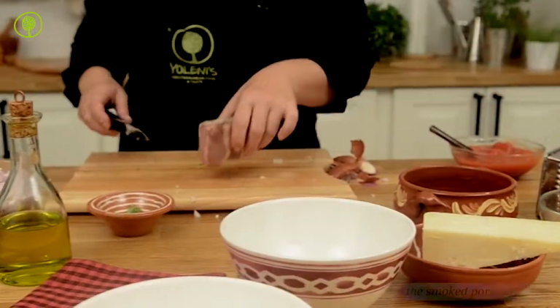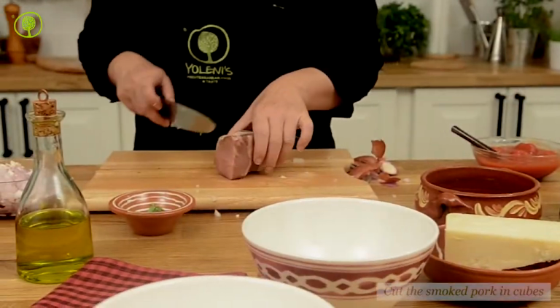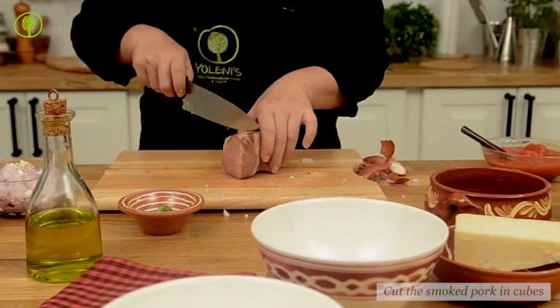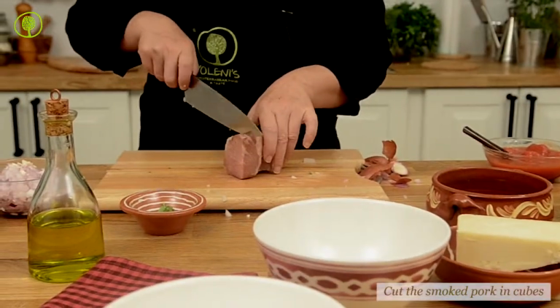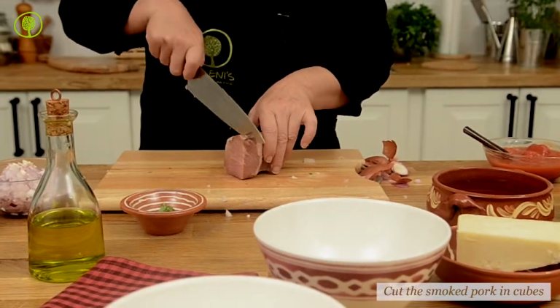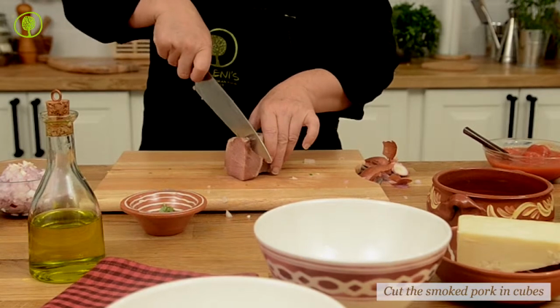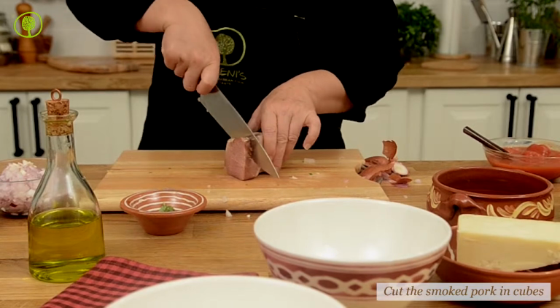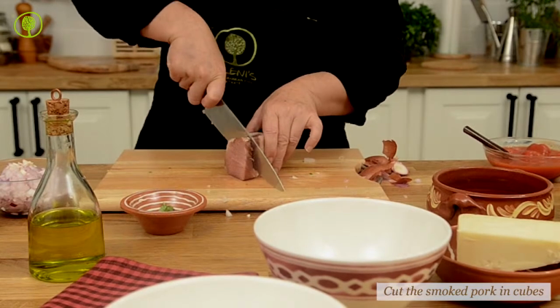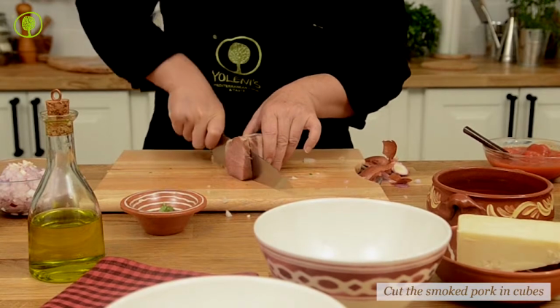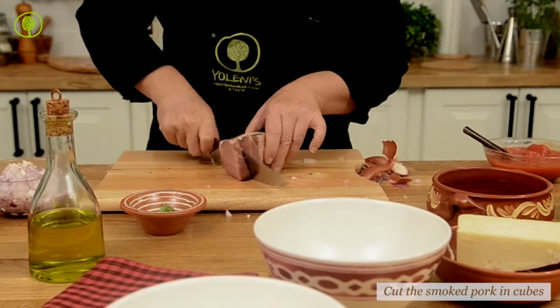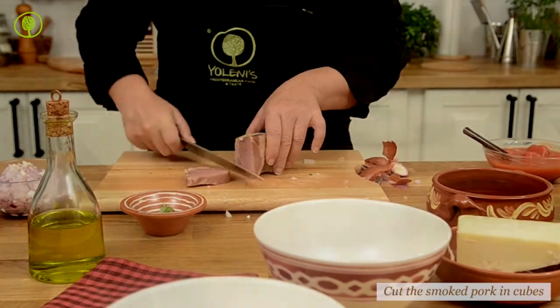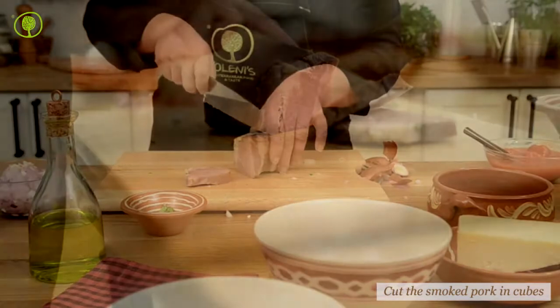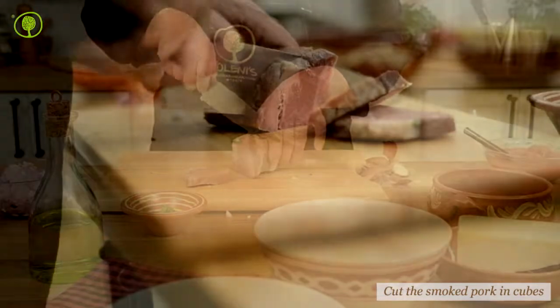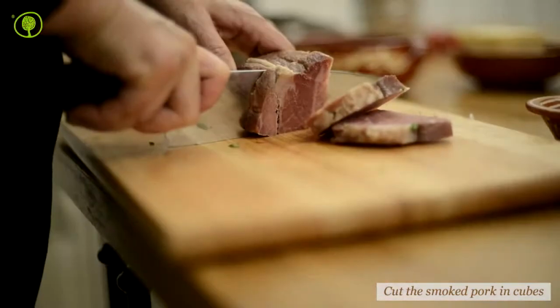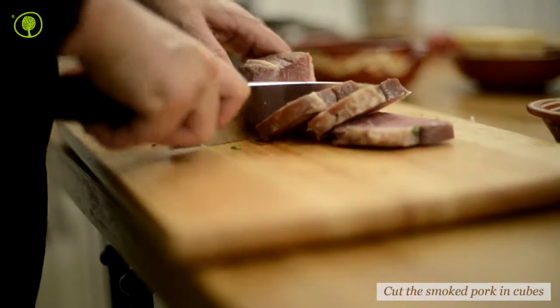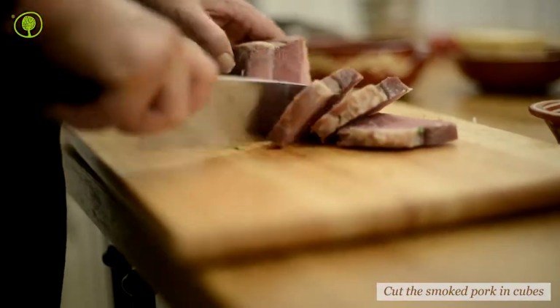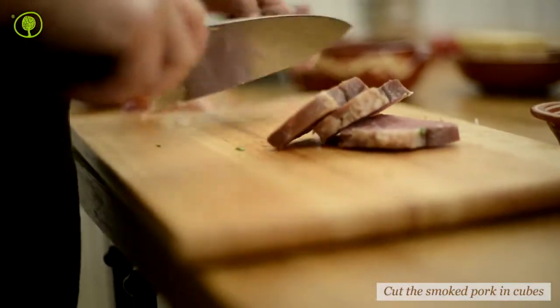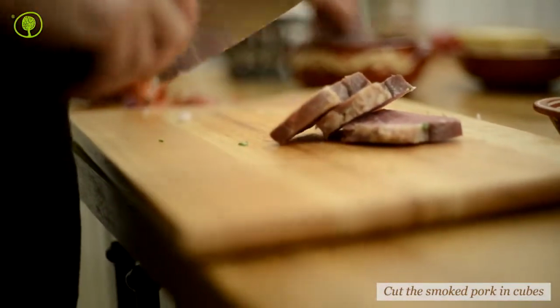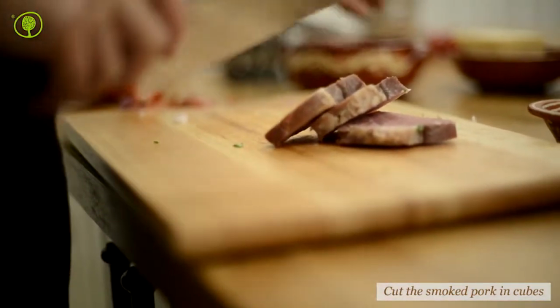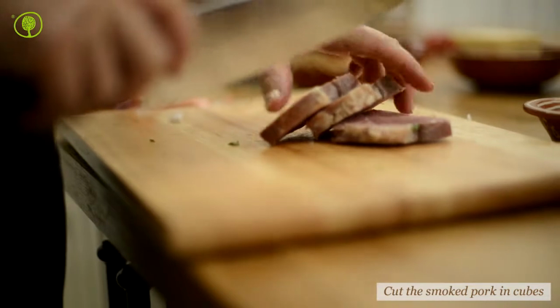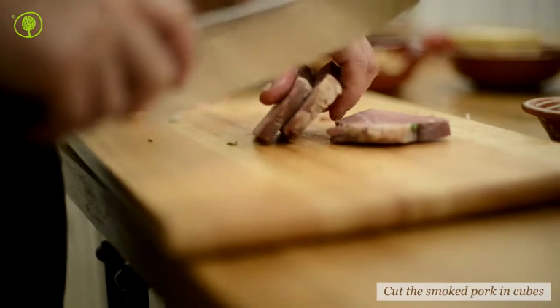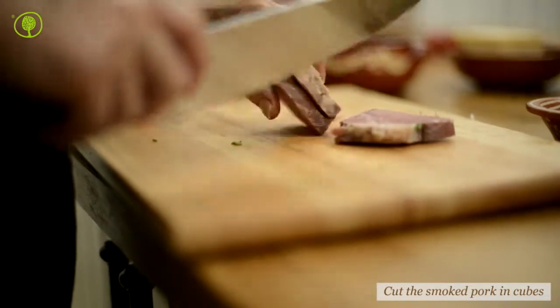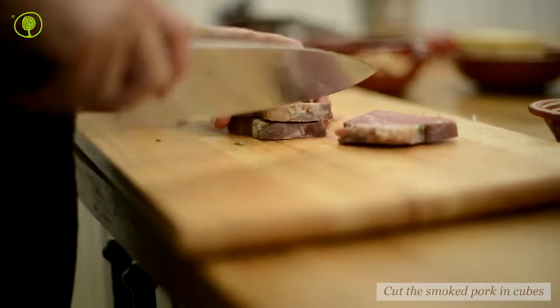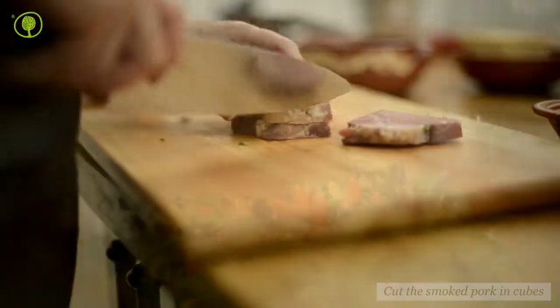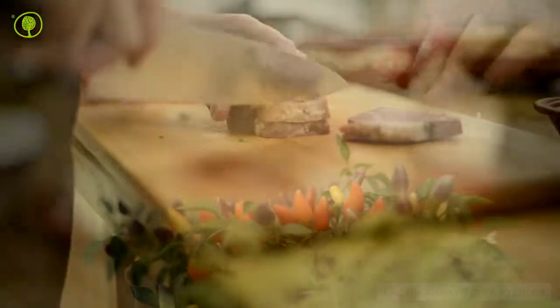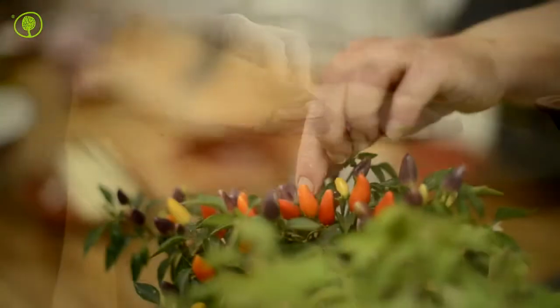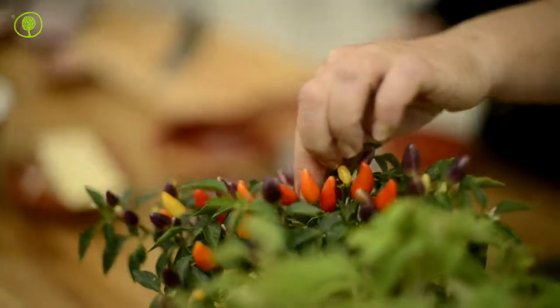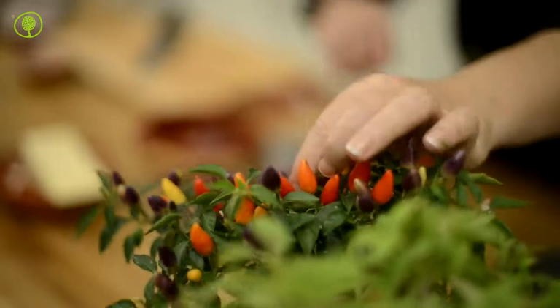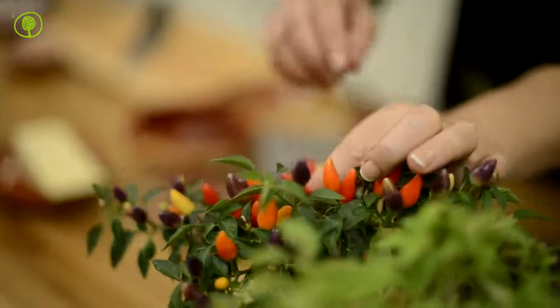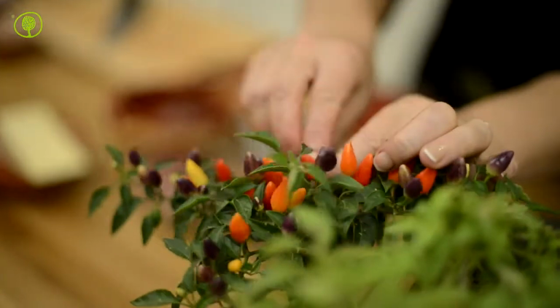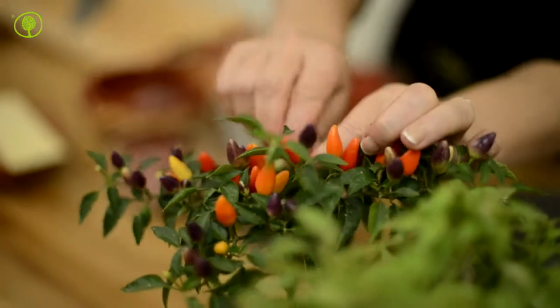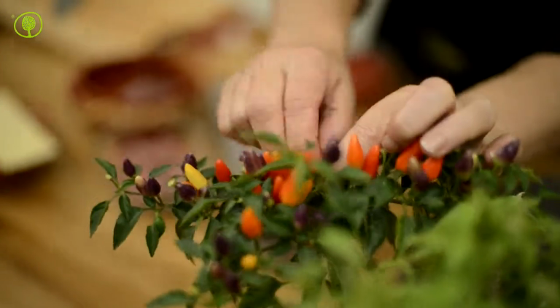Cut the smoked pork into cubes — a spicy and tasty mezze that is accompanied with a nice red wine. You can also enjoy it as a main dish.